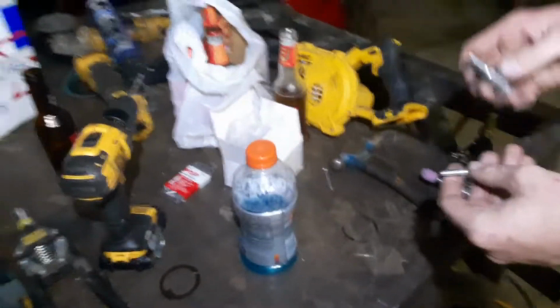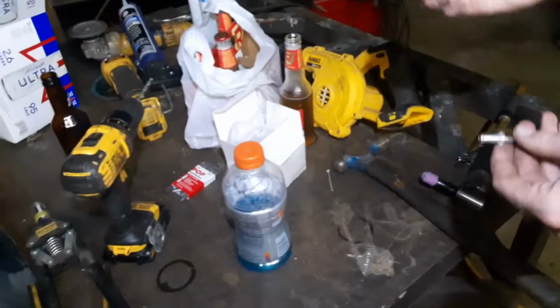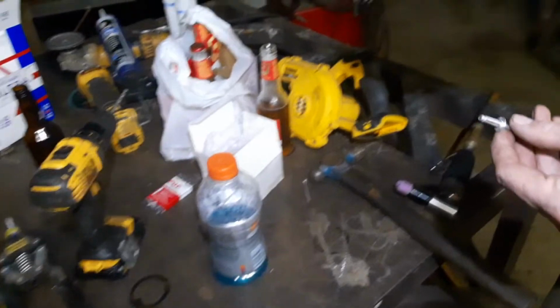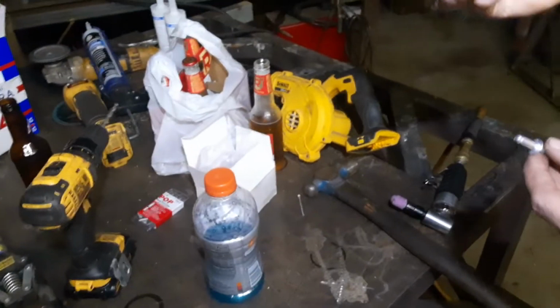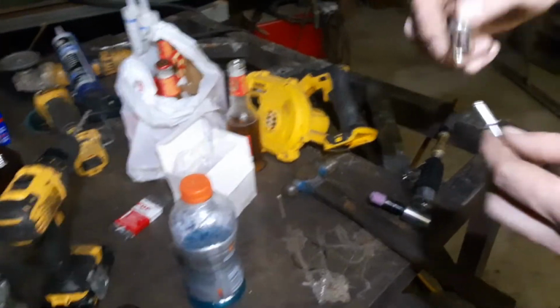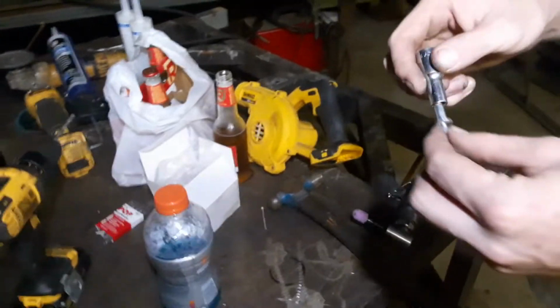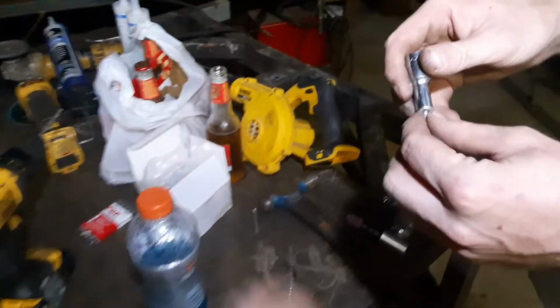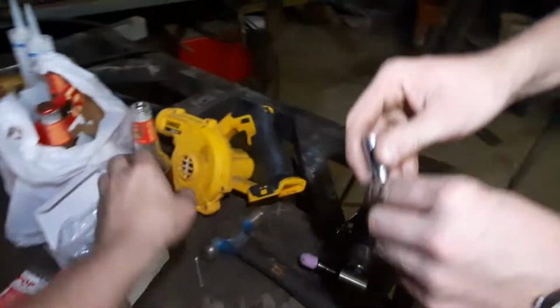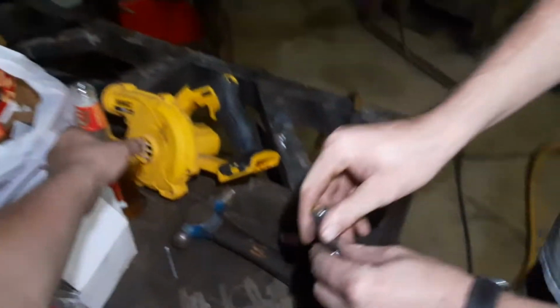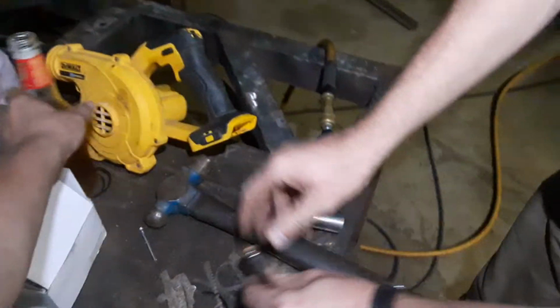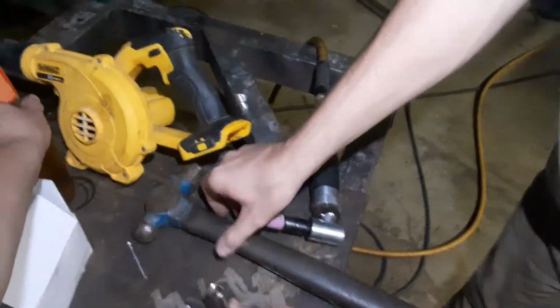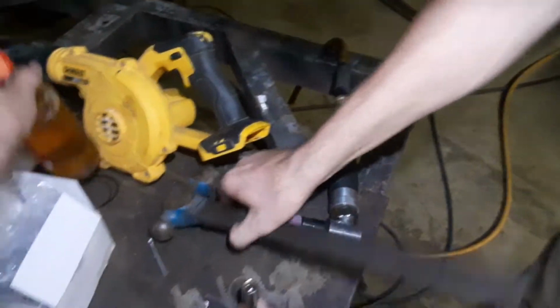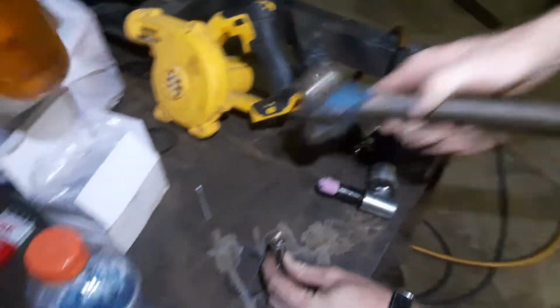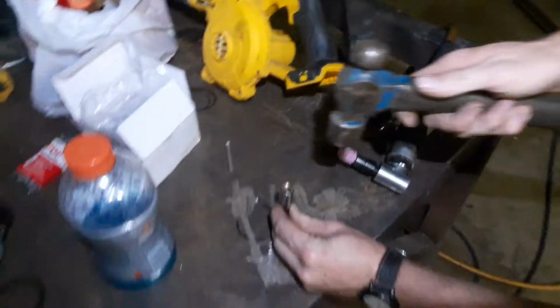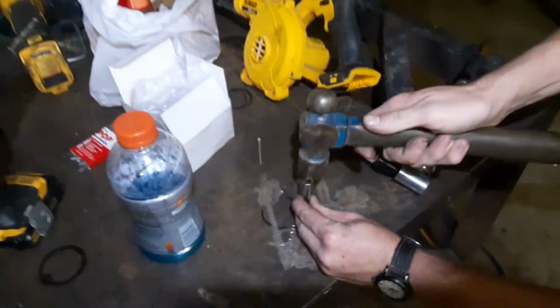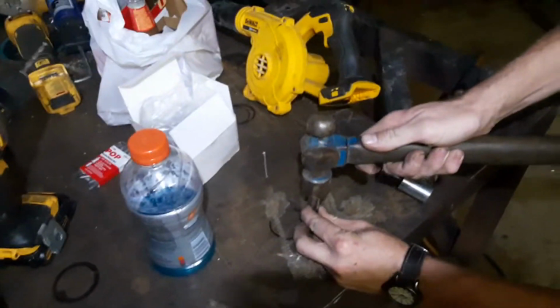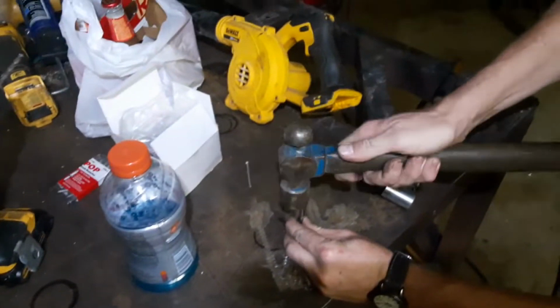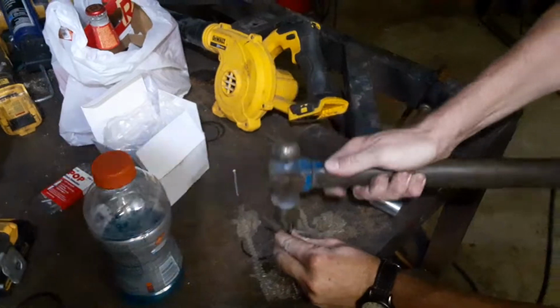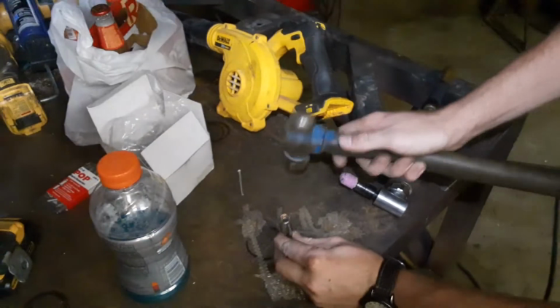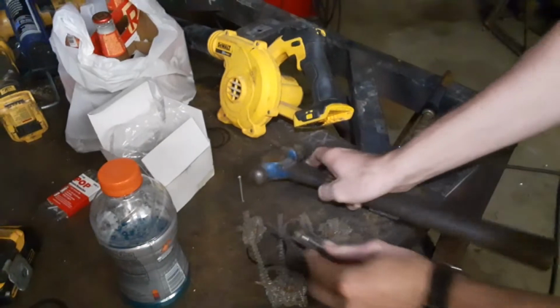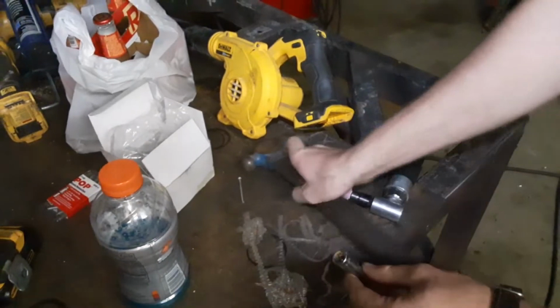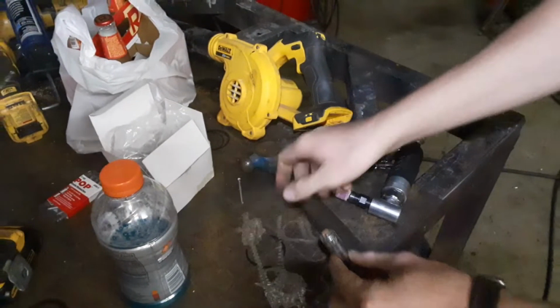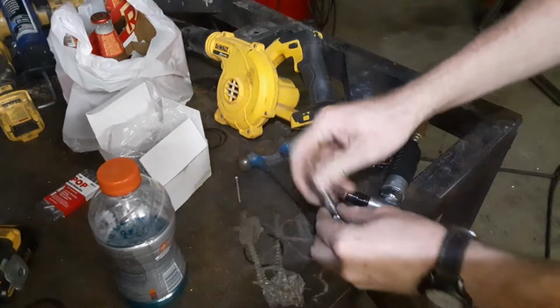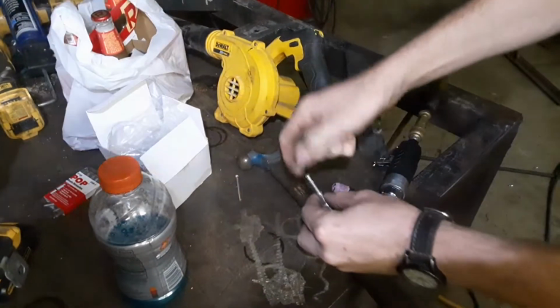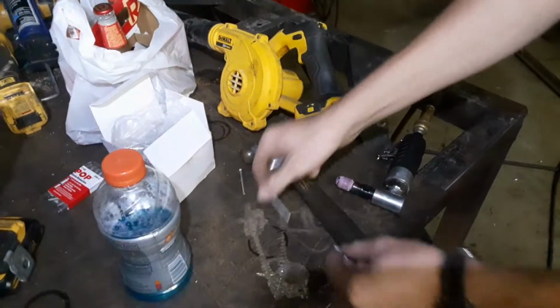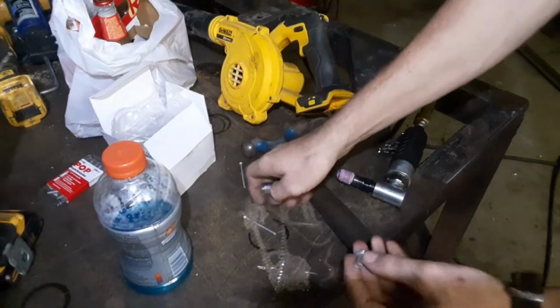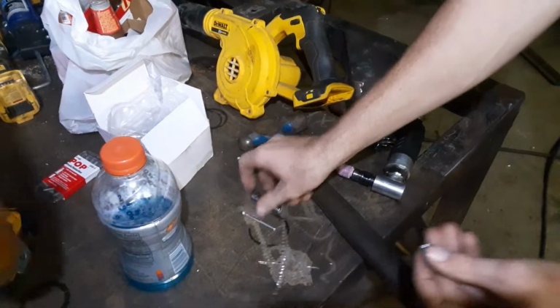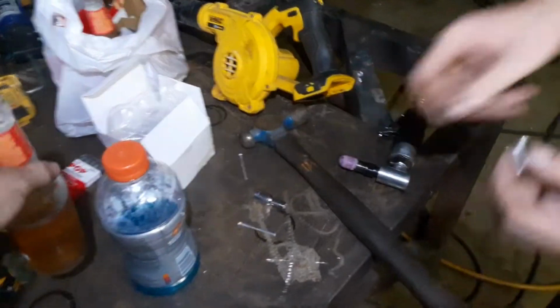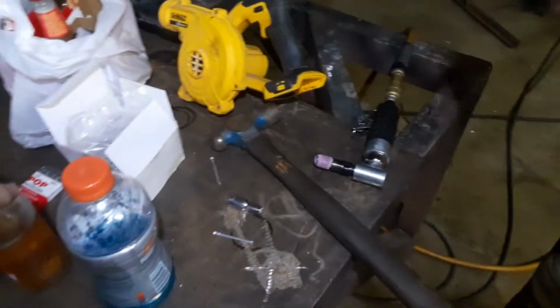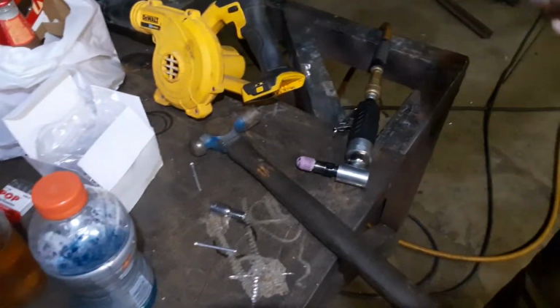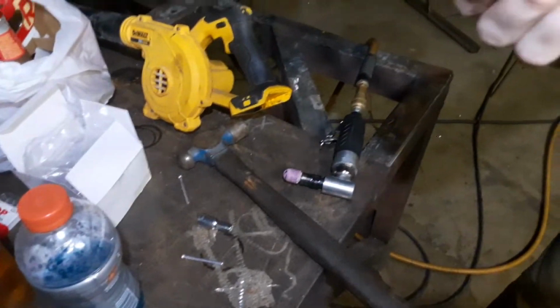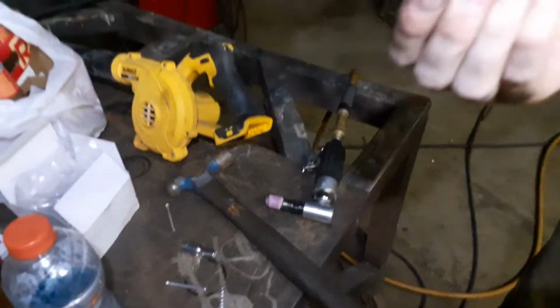You grab one of your favorite sockets, stick it on there like that, and you go a couple of taps. Now you have that.